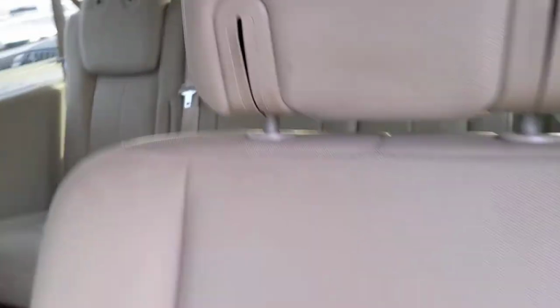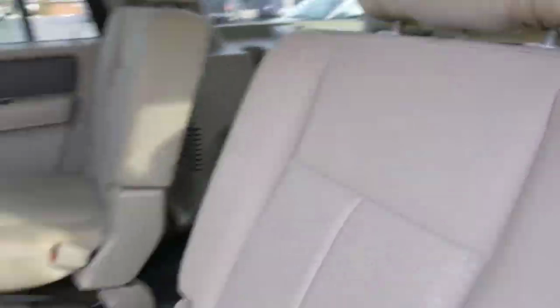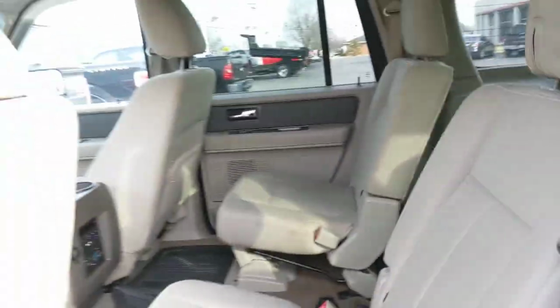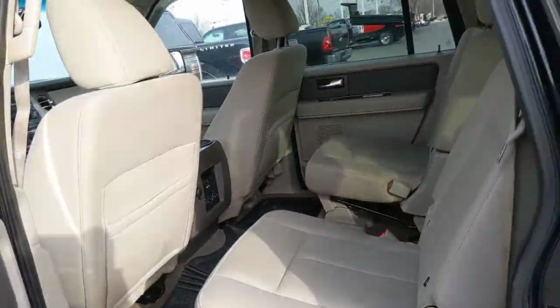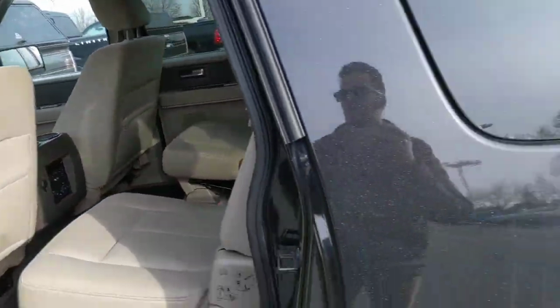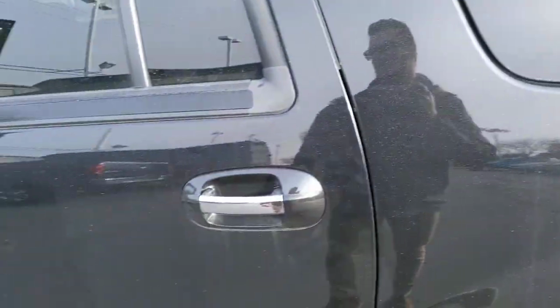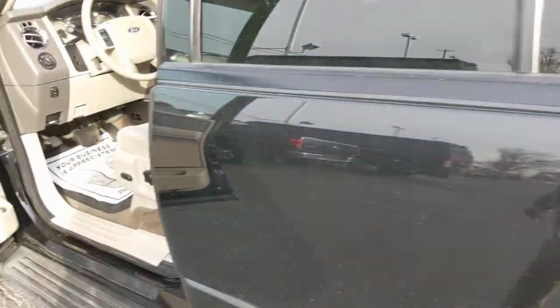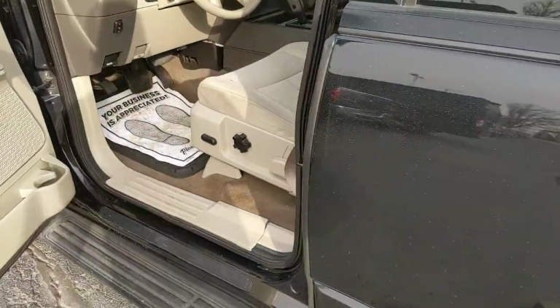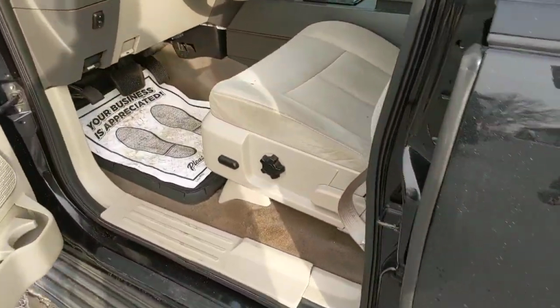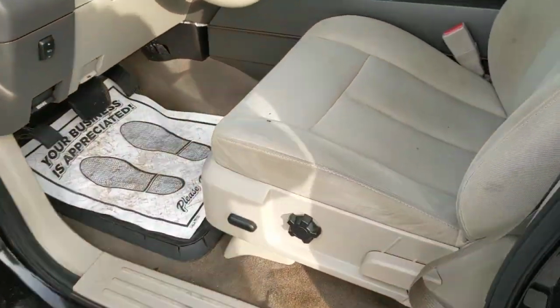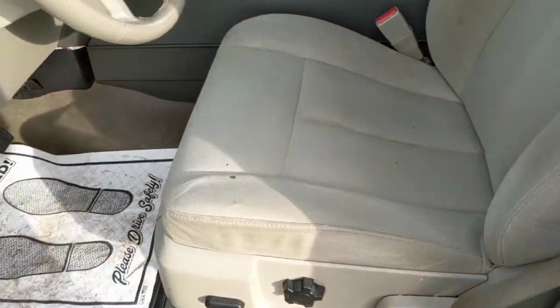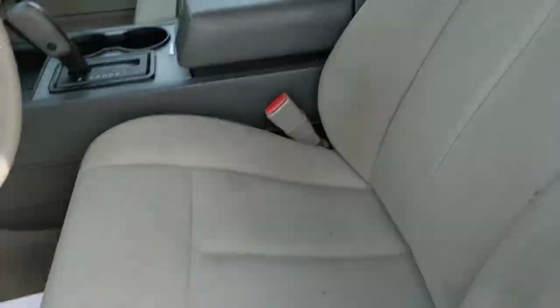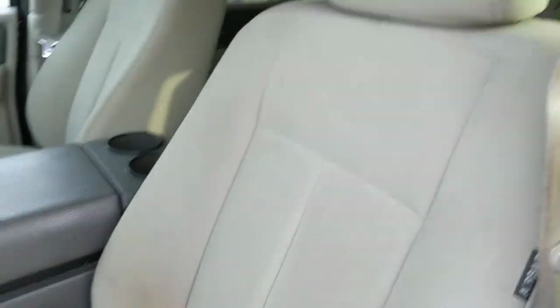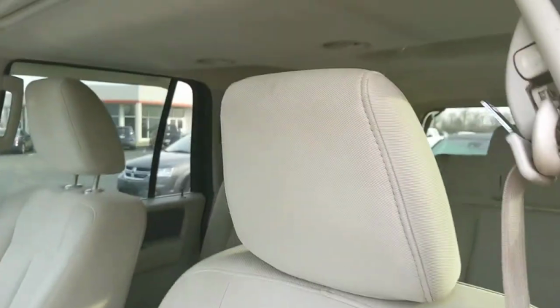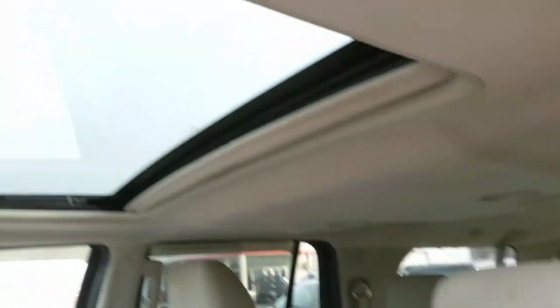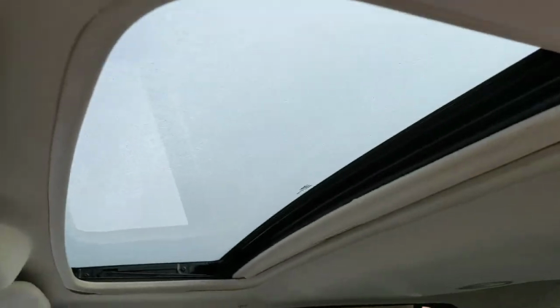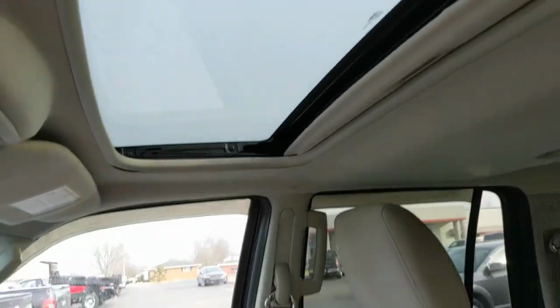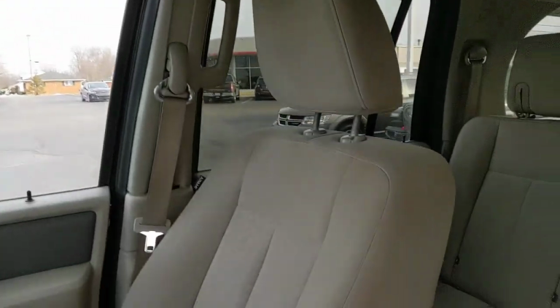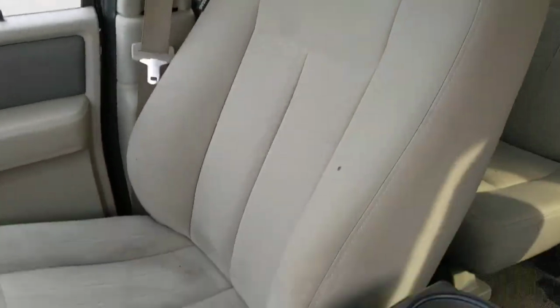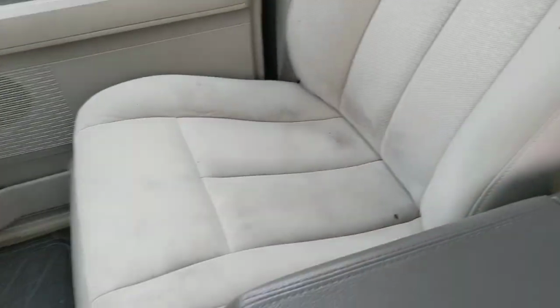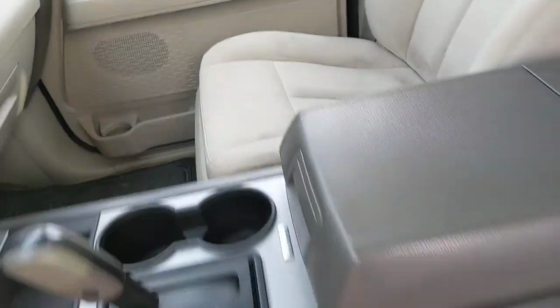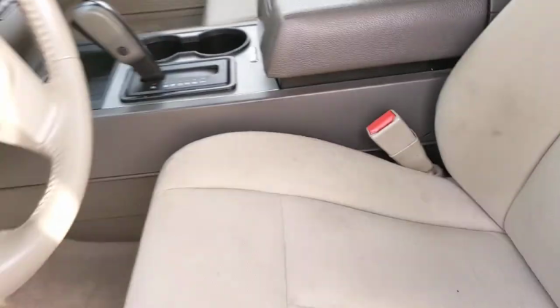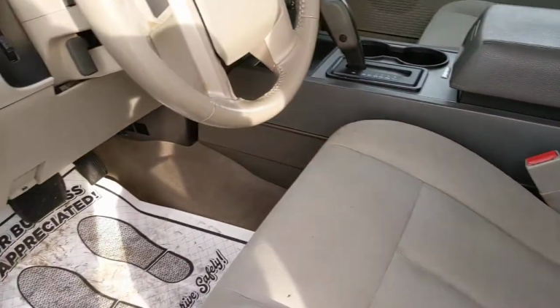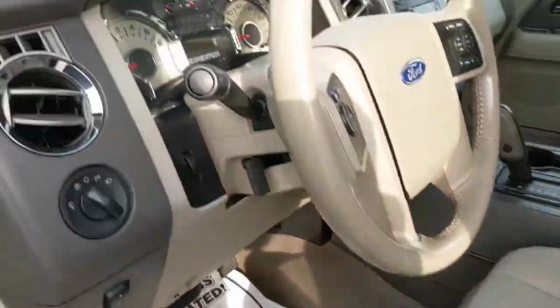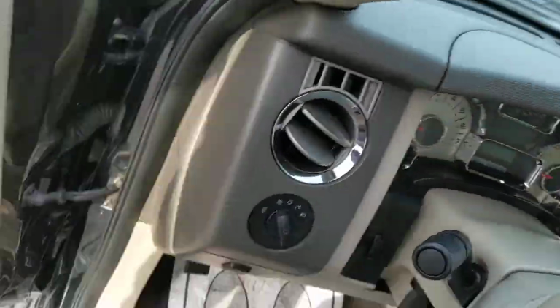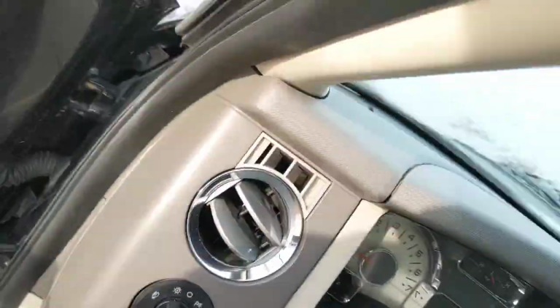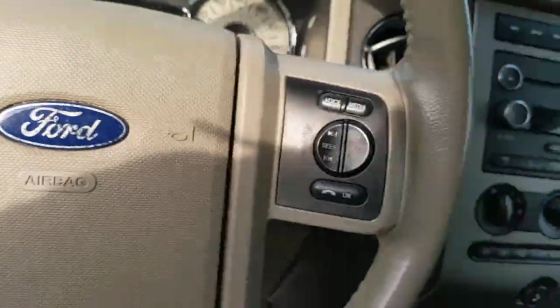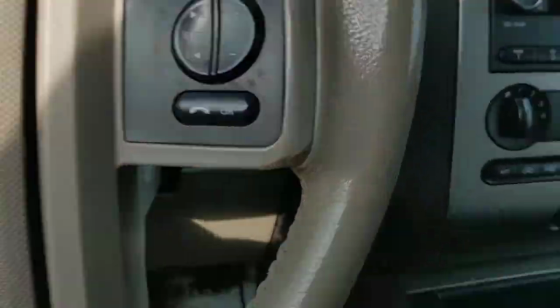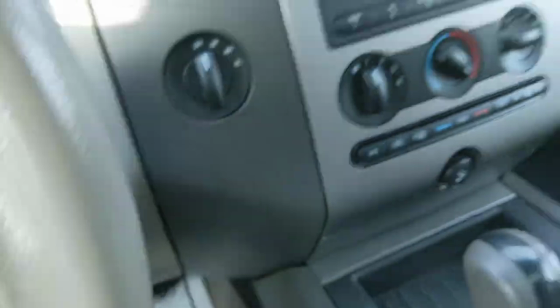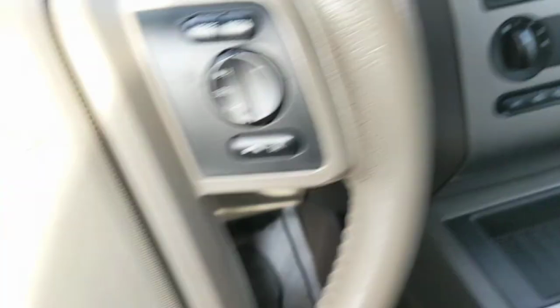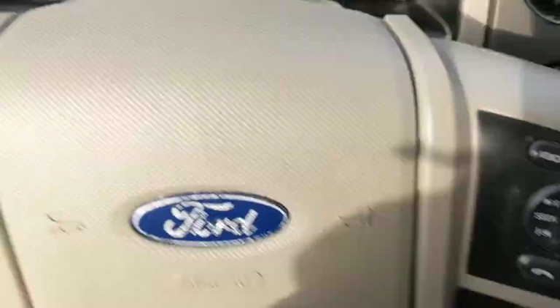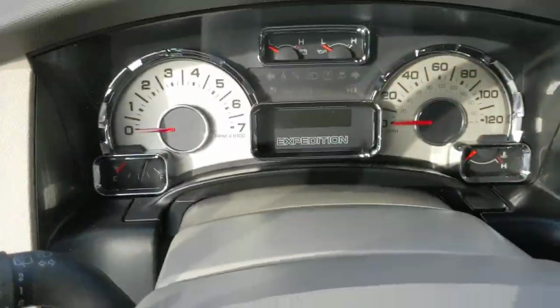Popping inside, the interior condition is lightly worn. All-weather floor mats, seats can fold for plenty of space. Up front, same story. The sunroof does not work, but it does not leak or anything like that.